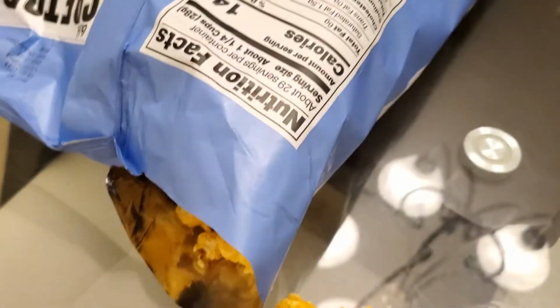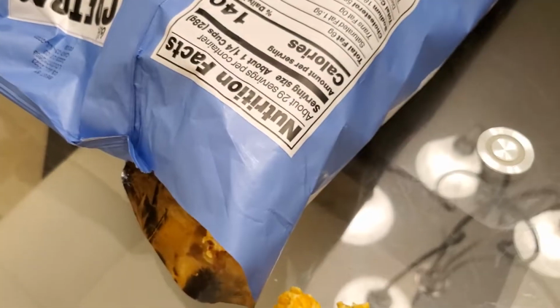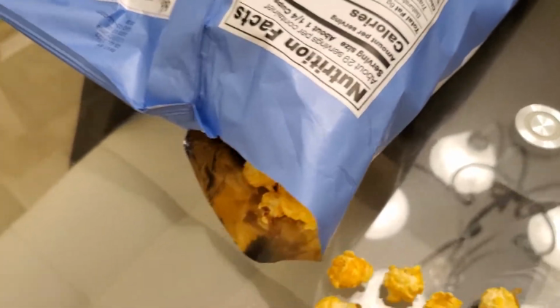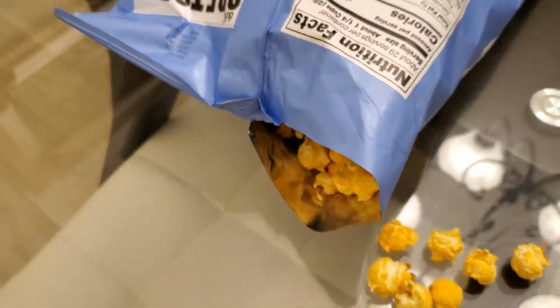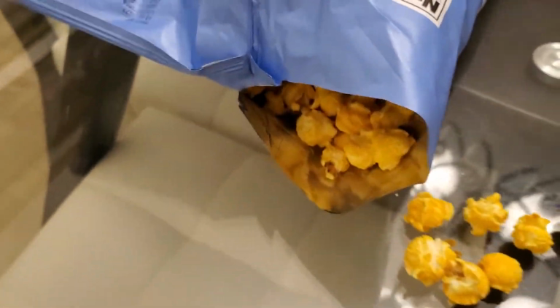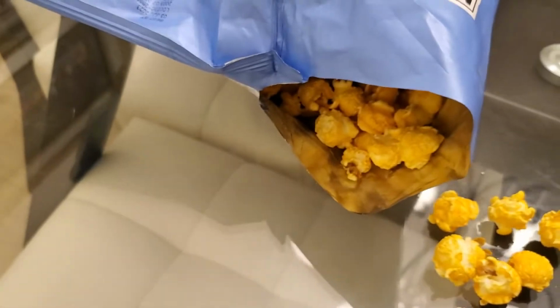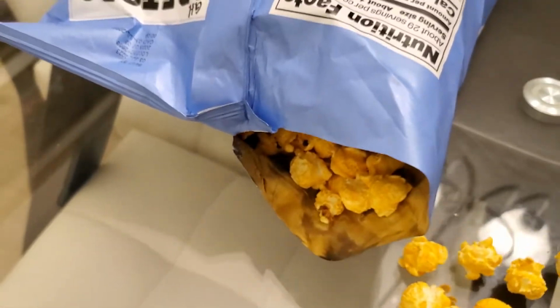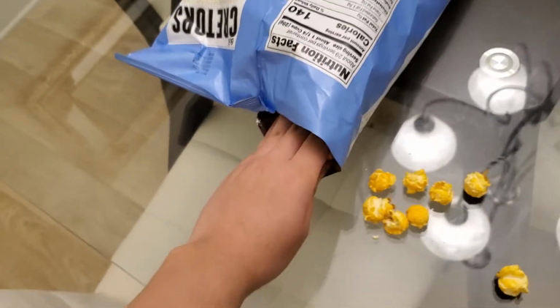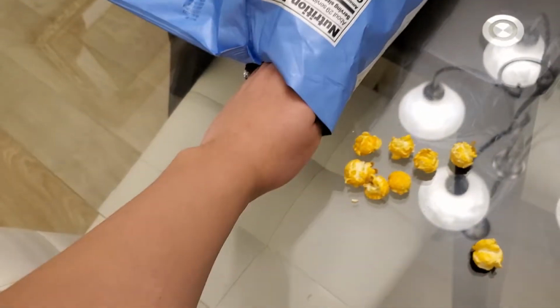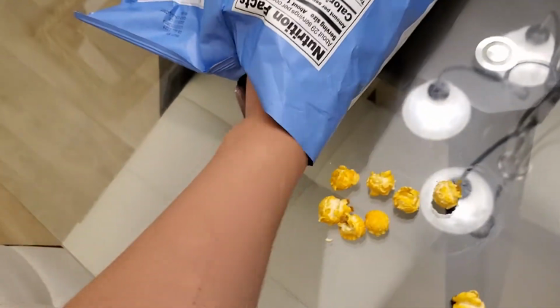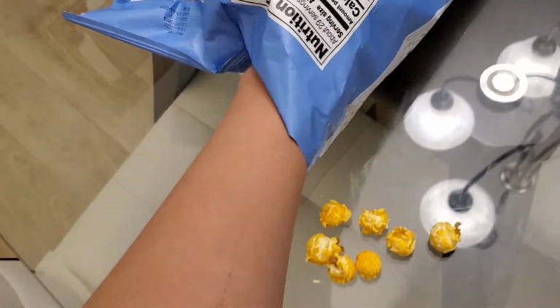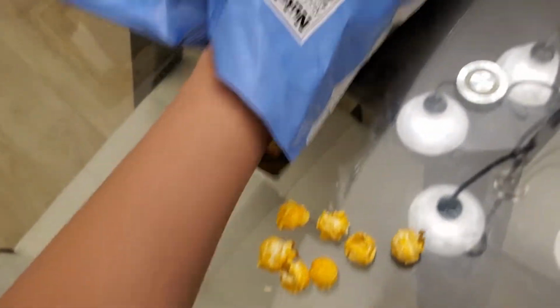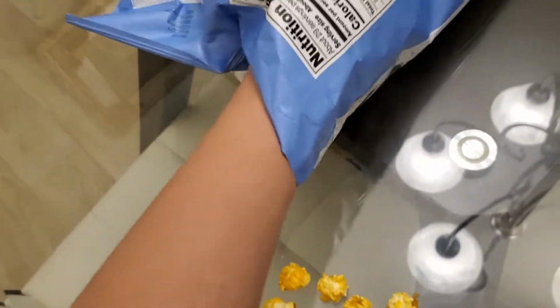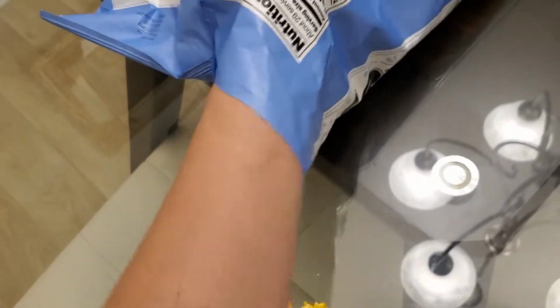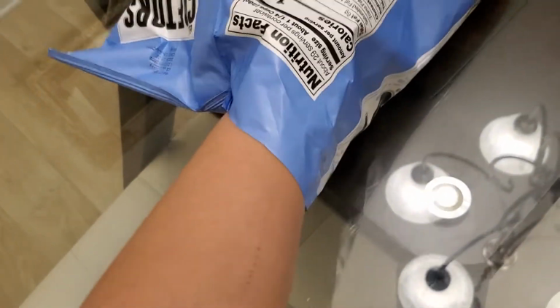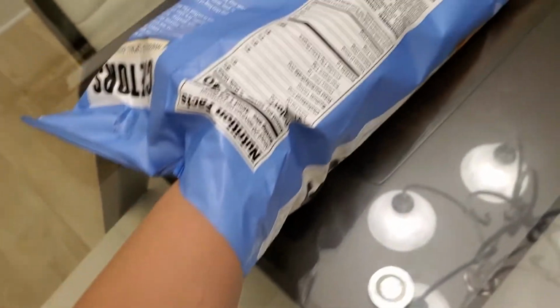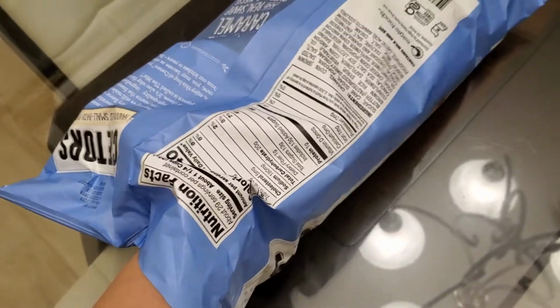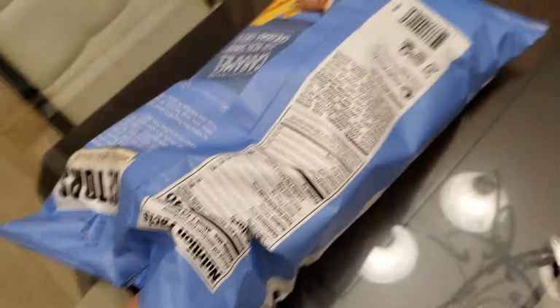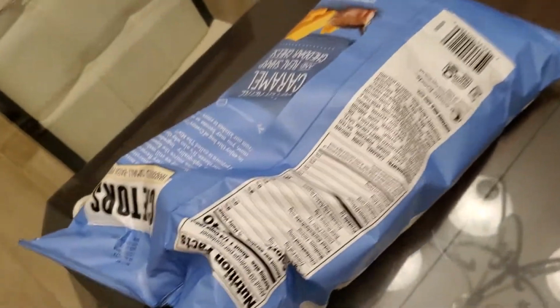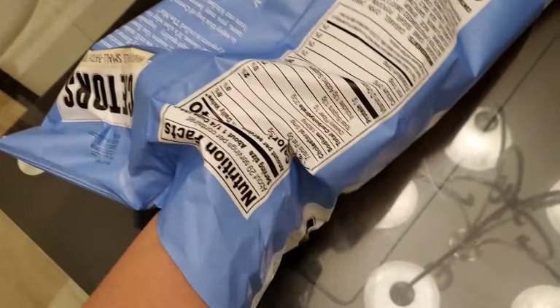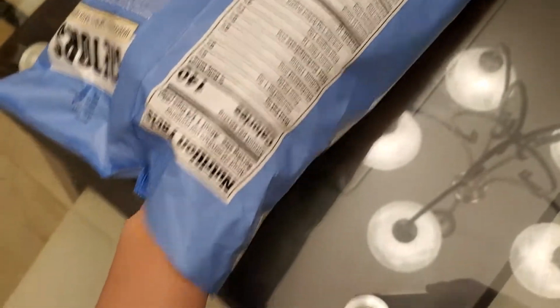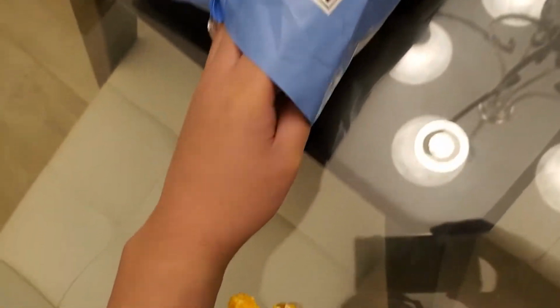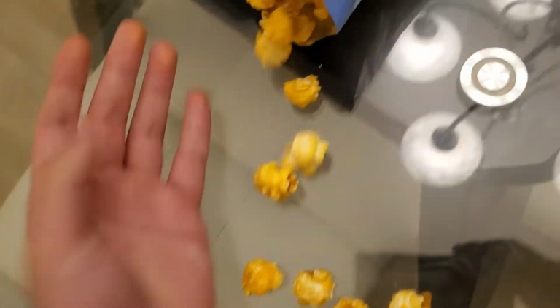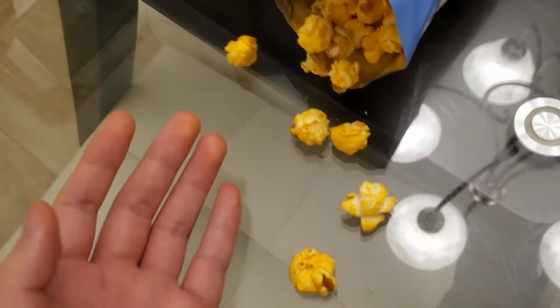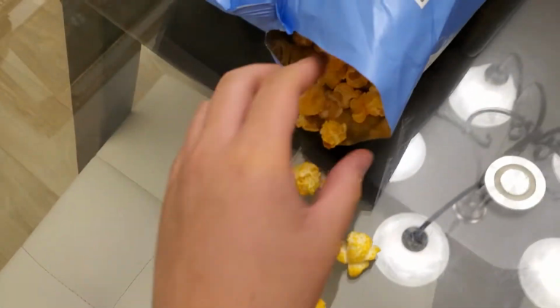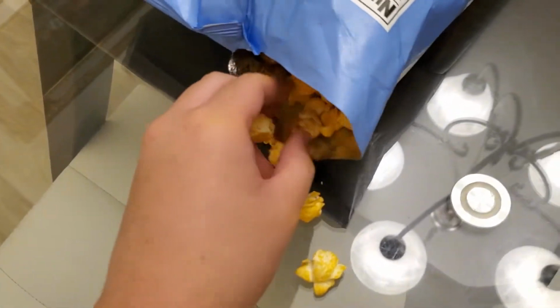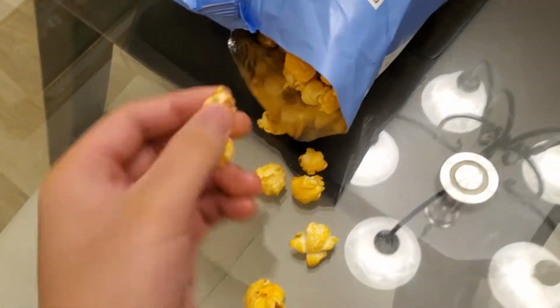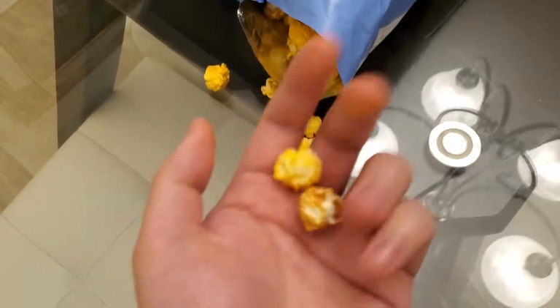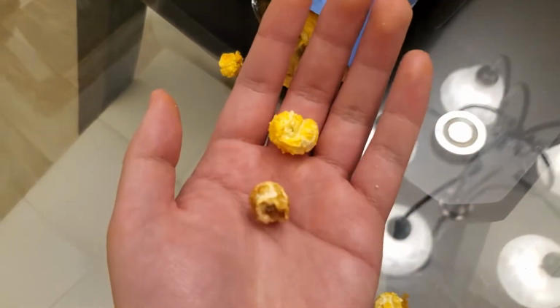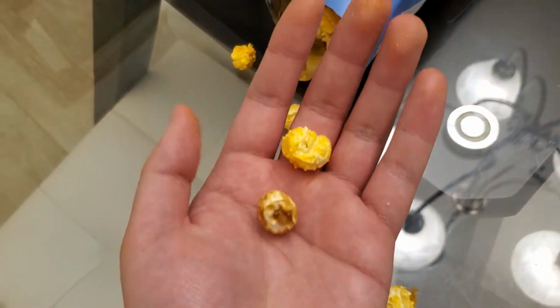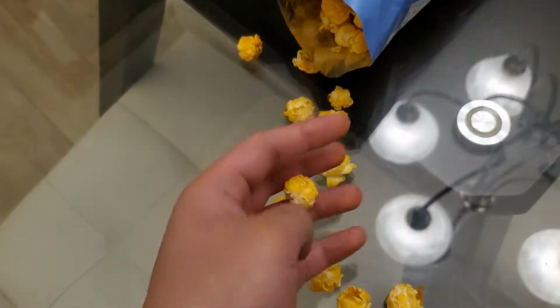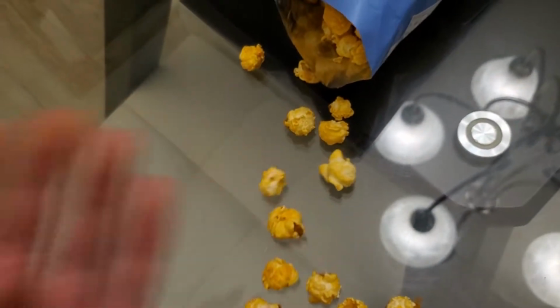Should have shaken it before I opened it — oops. Watch my hand slip all the way in. Where's all the caramel? Oh, is this caramel right here? Okay.